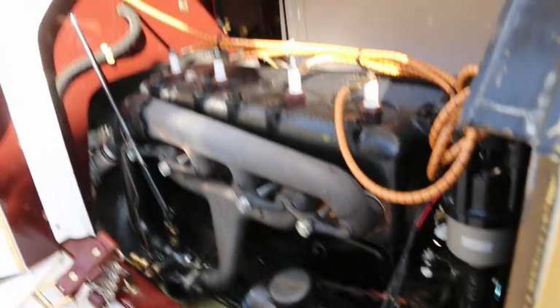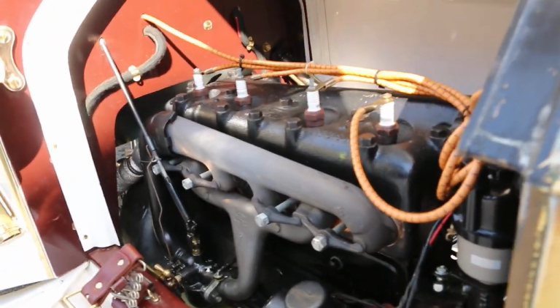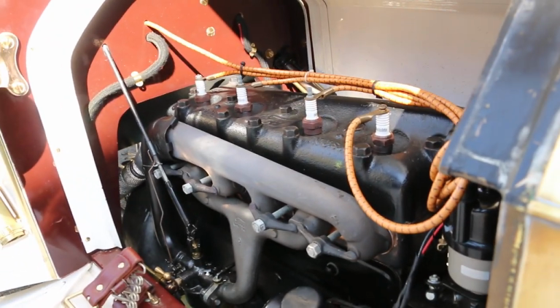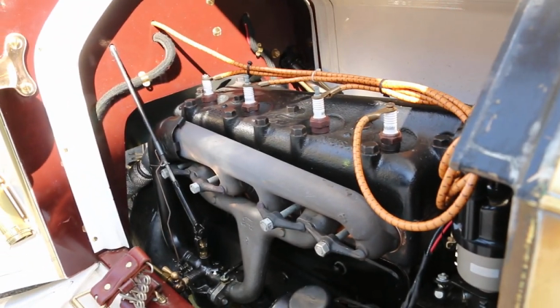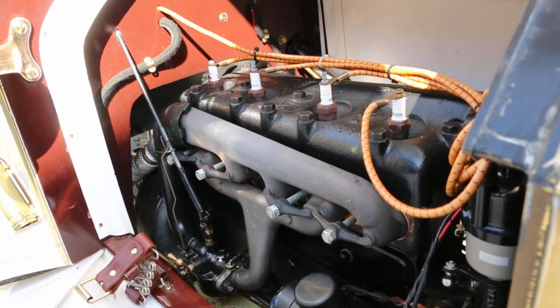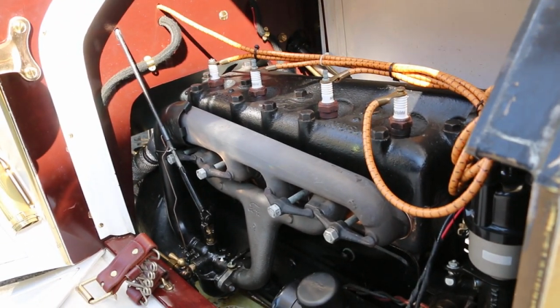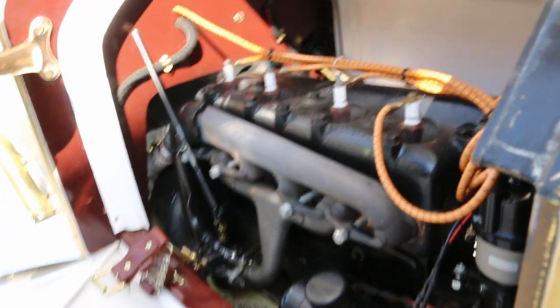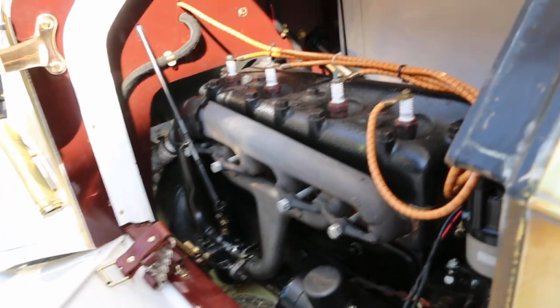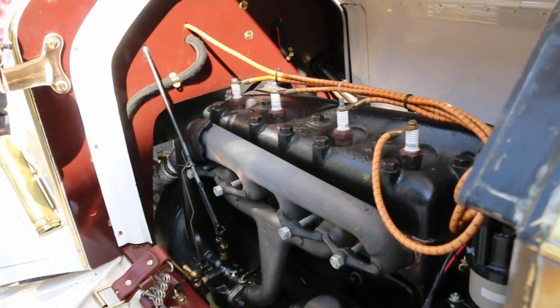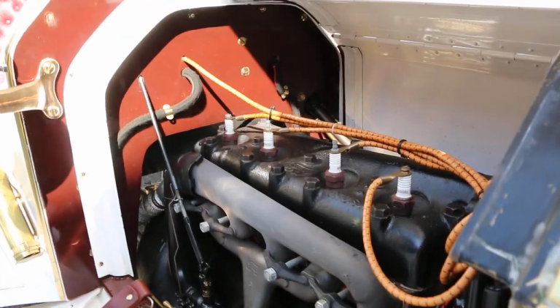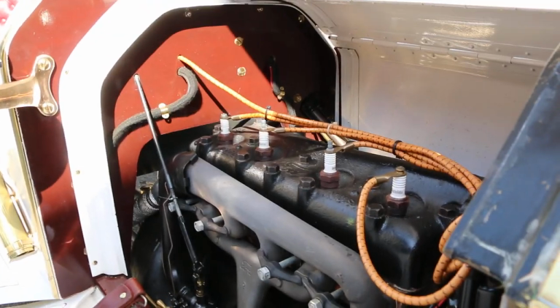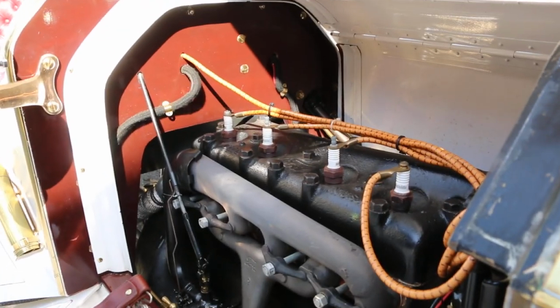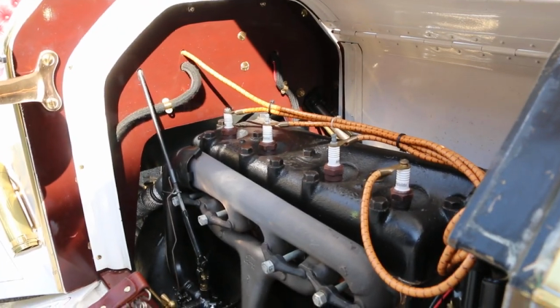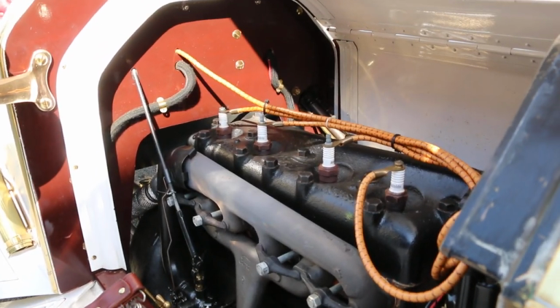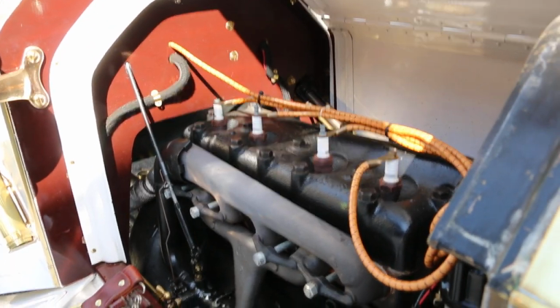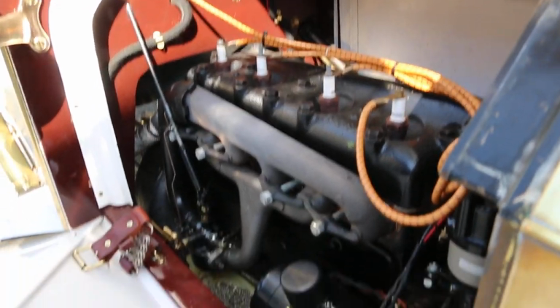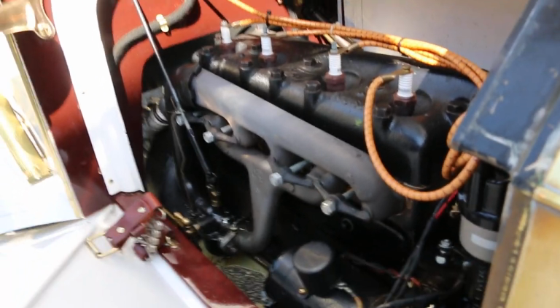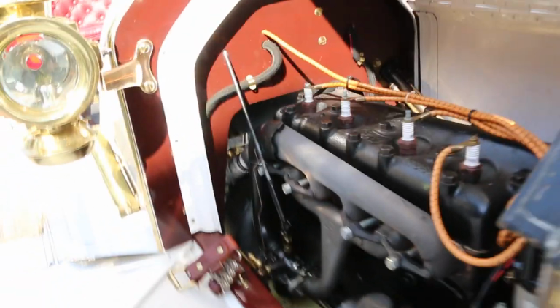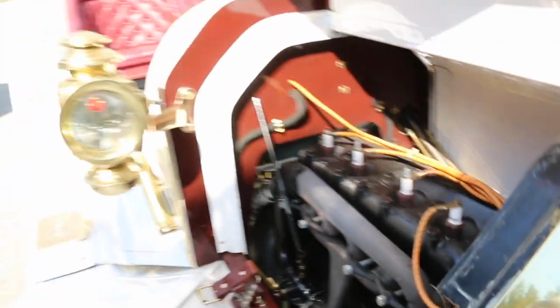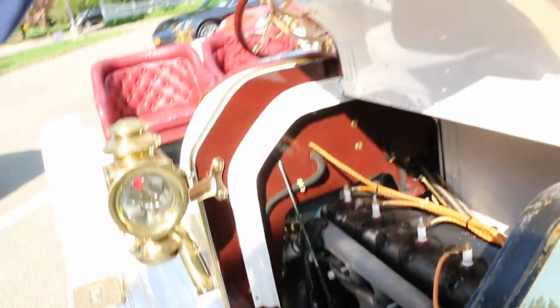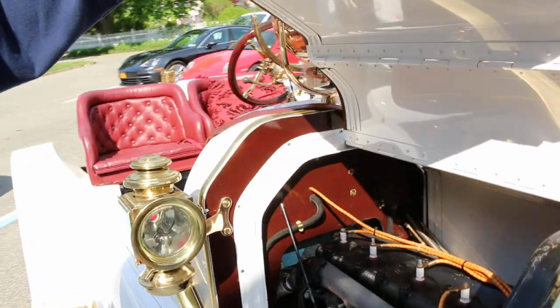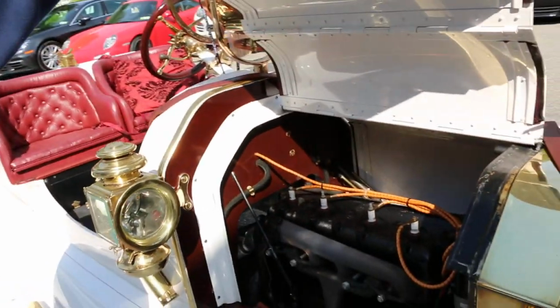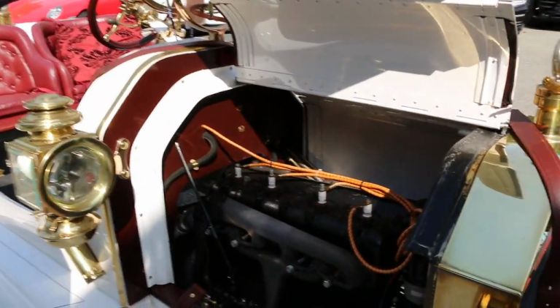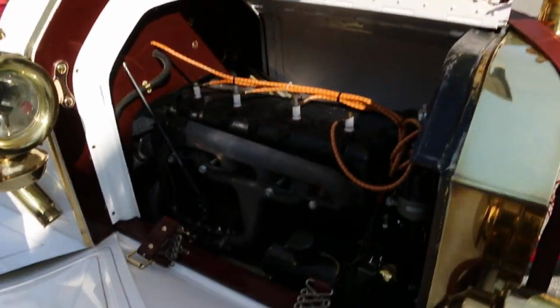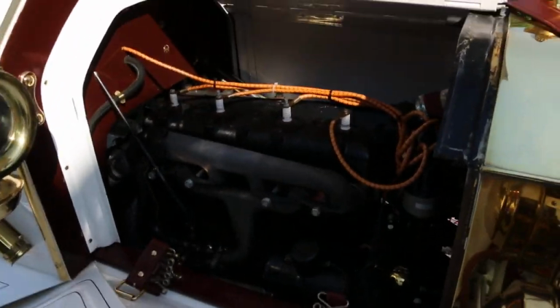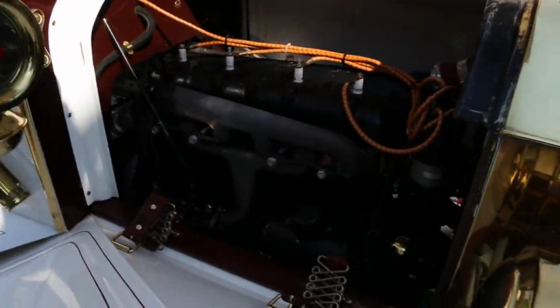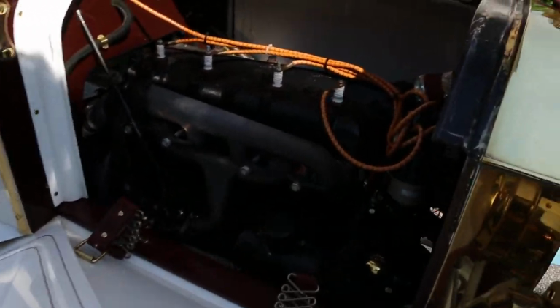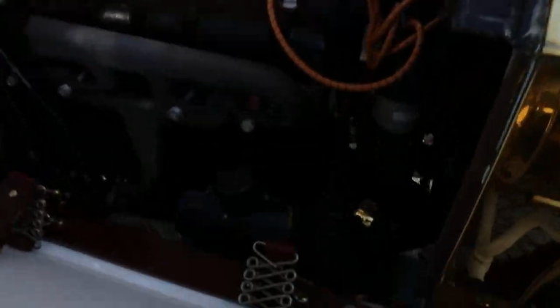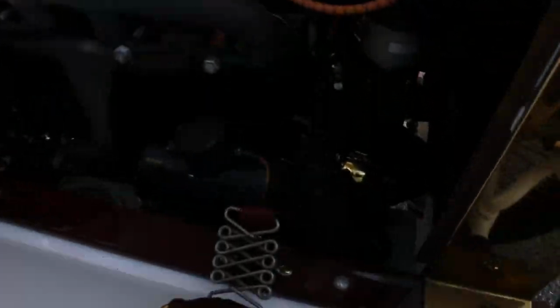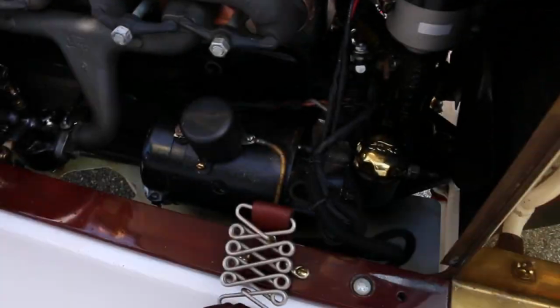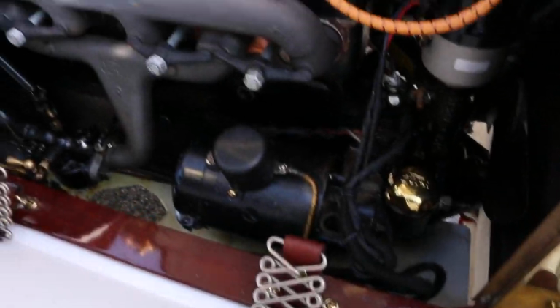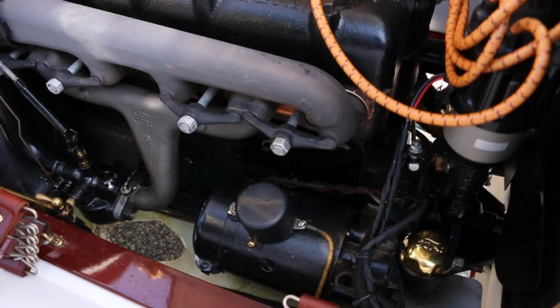I drove from New York to California in the Great Race on a Model T — me and my dad. What an experience, it was awesome. There were 50 of us. Really cool. Well, you can tell me about Model Ts — yeah, we had one when we were growing up. It was the first car I ever drove.